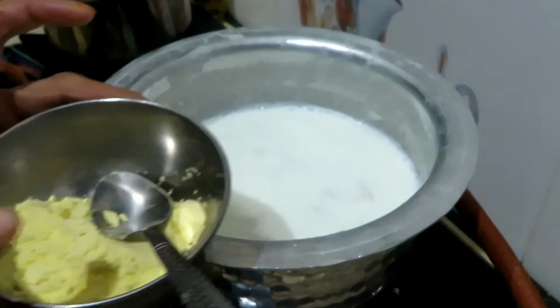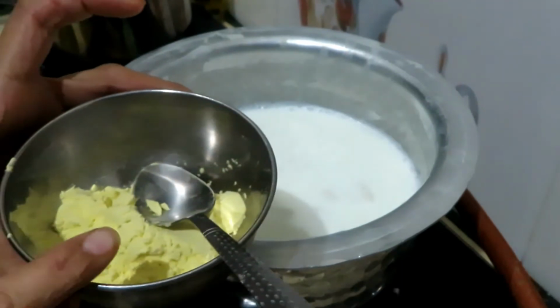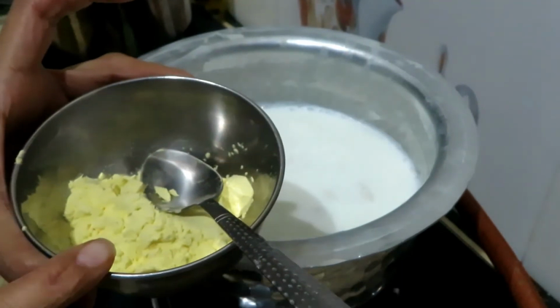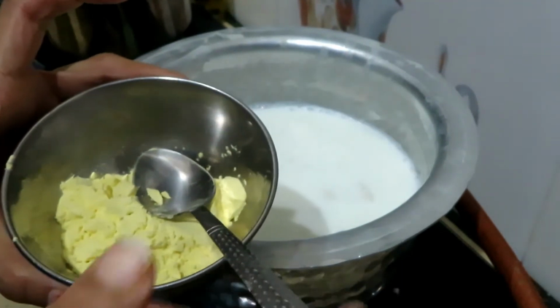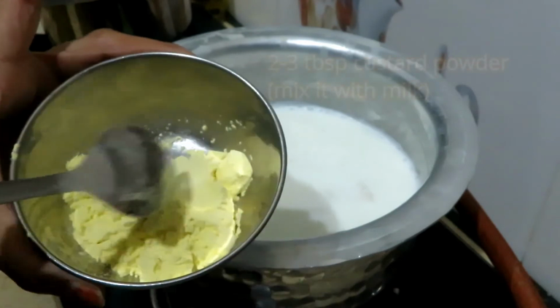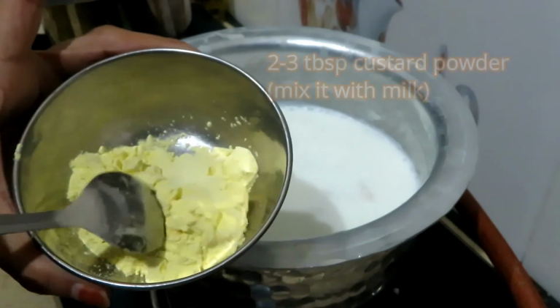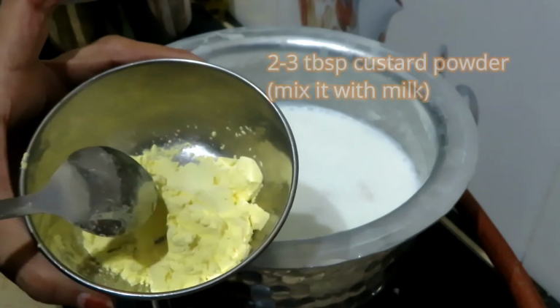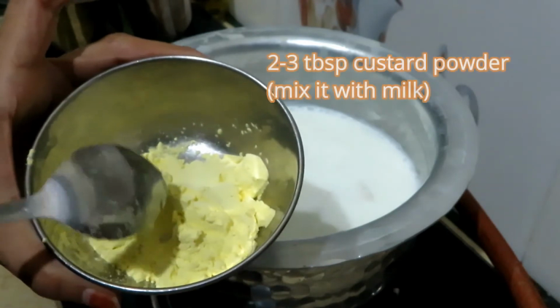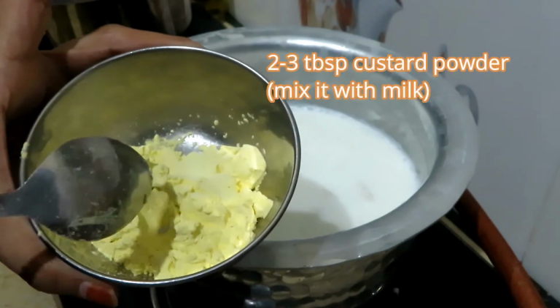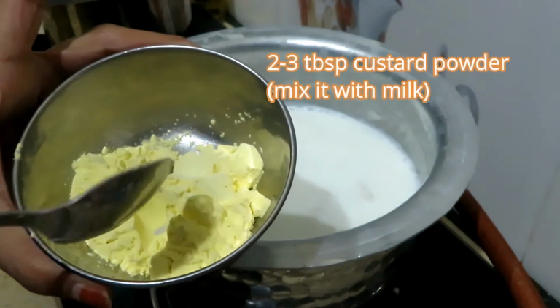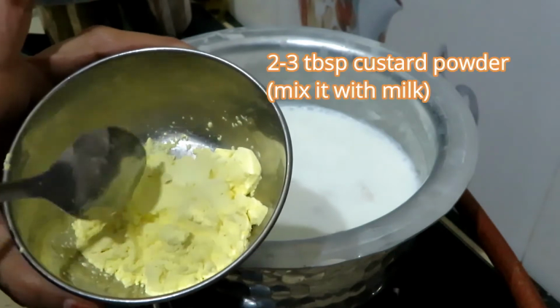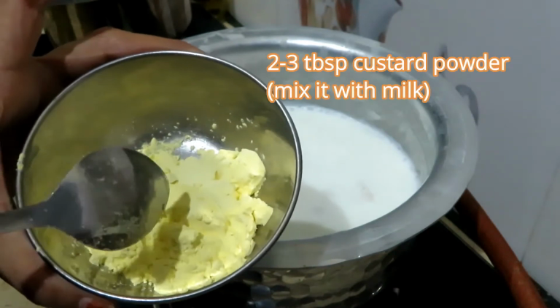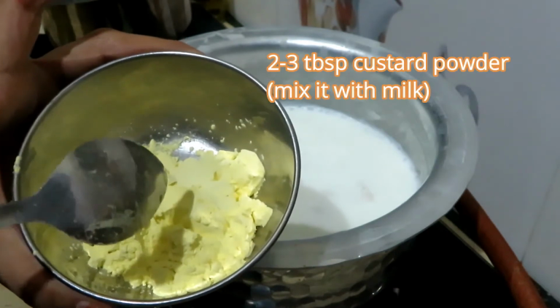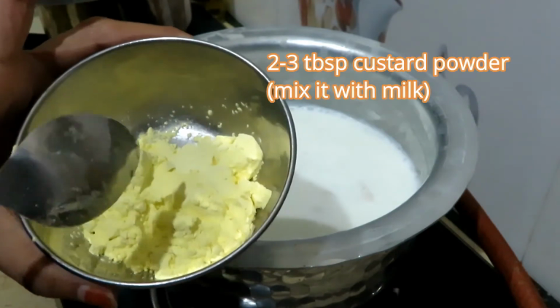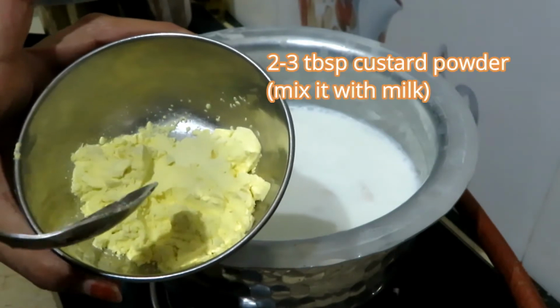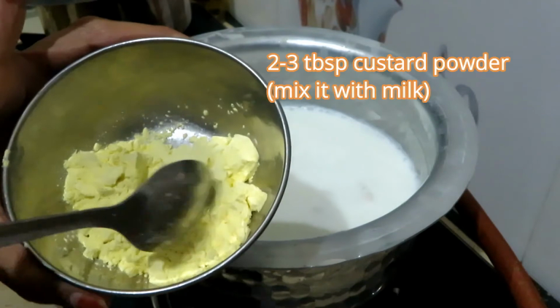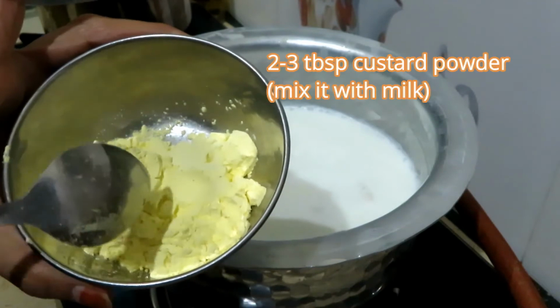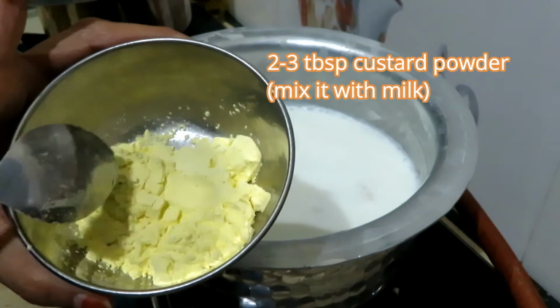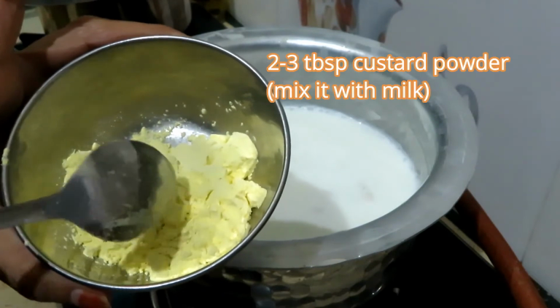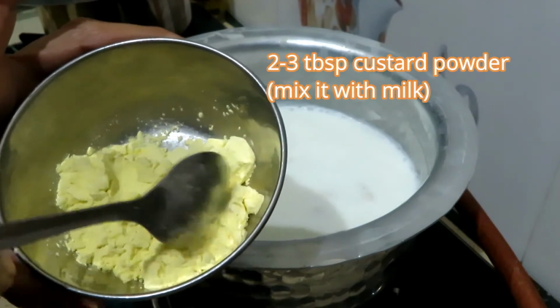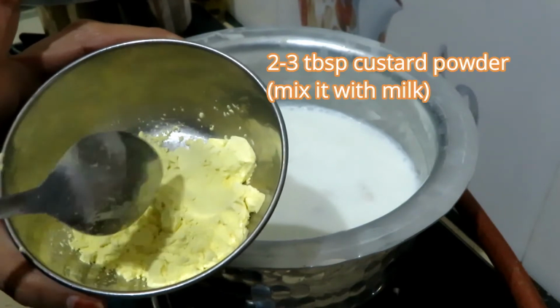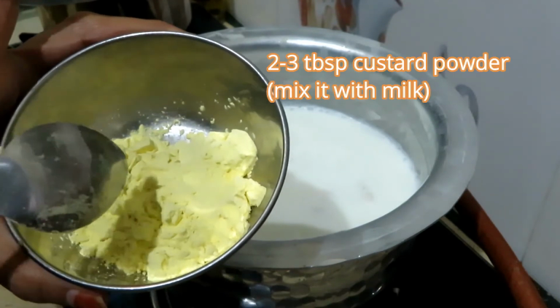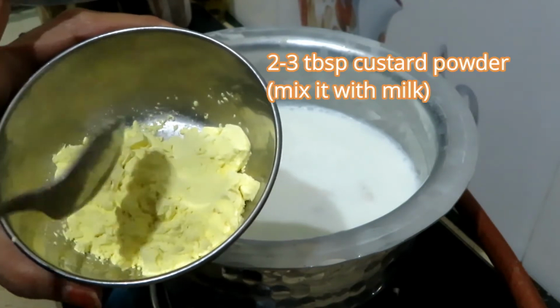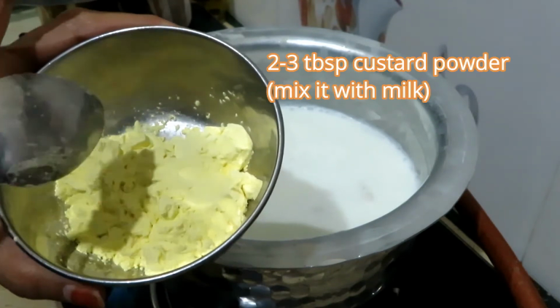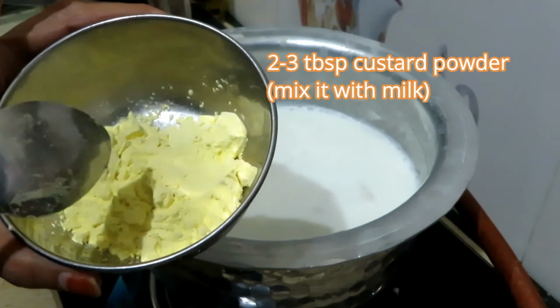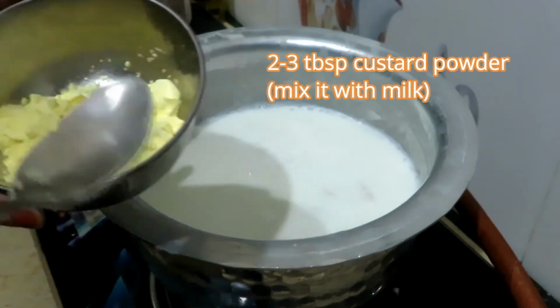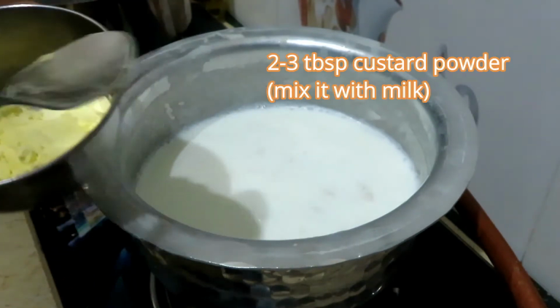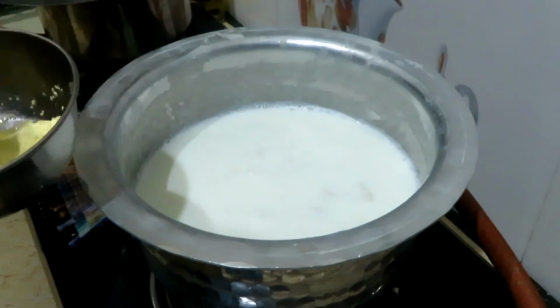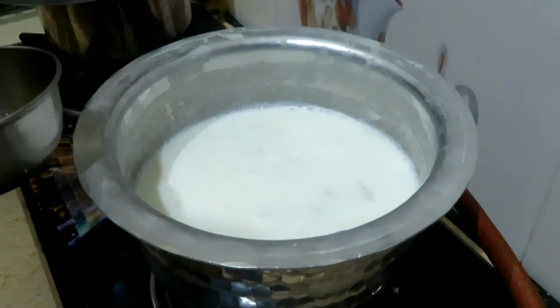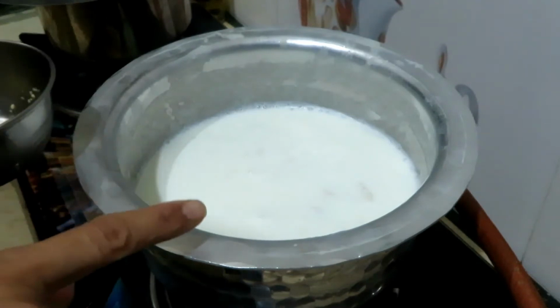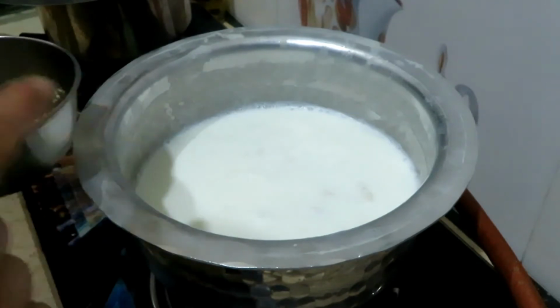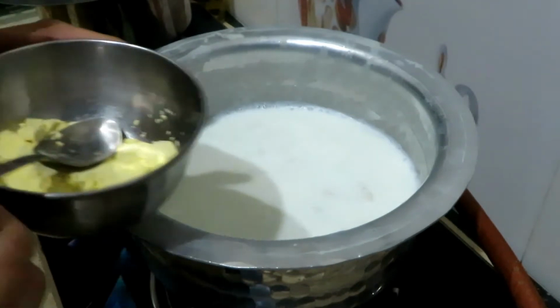I have got 1 katoori, 2.5 chumaj, 2.5 tablespoon custard powder, and flavor — you can use the flavor of your choice. I will mix it in a little bit.